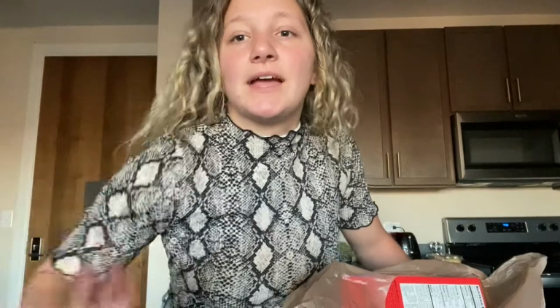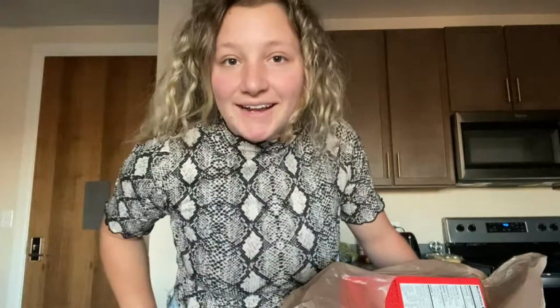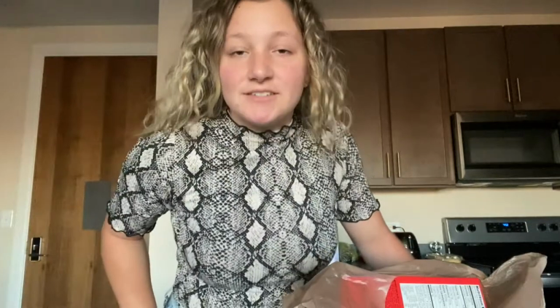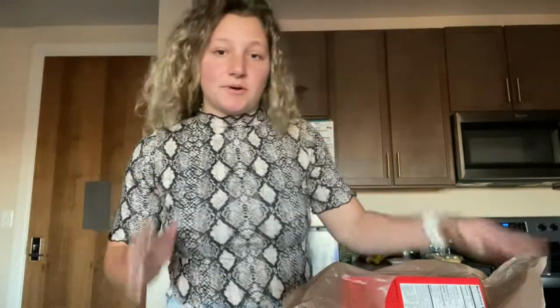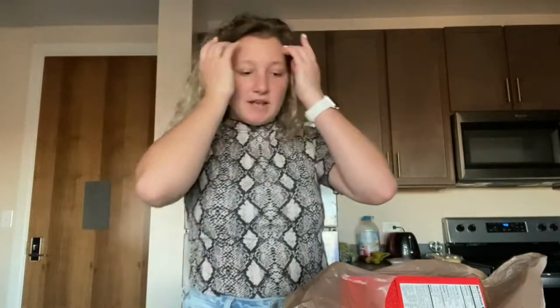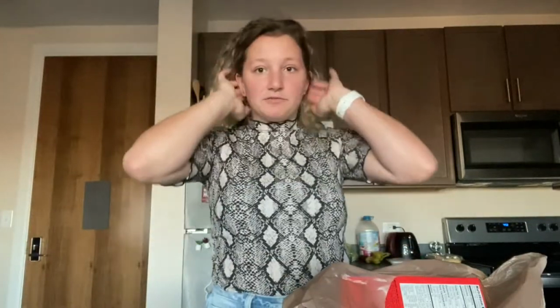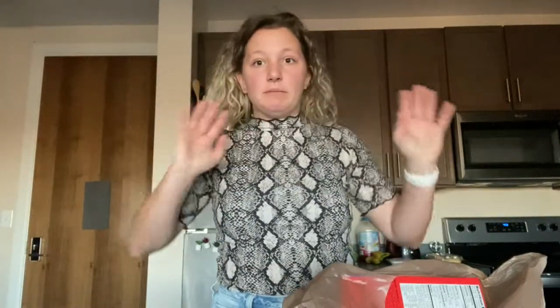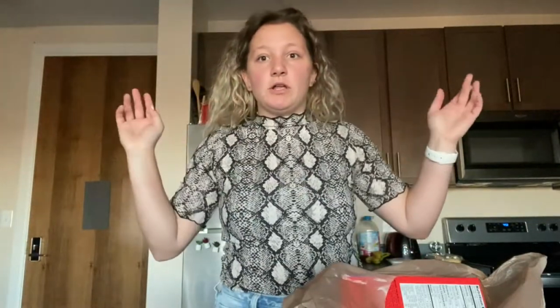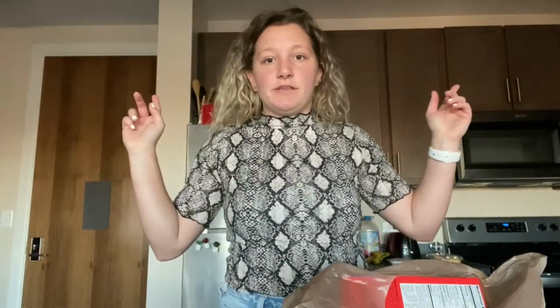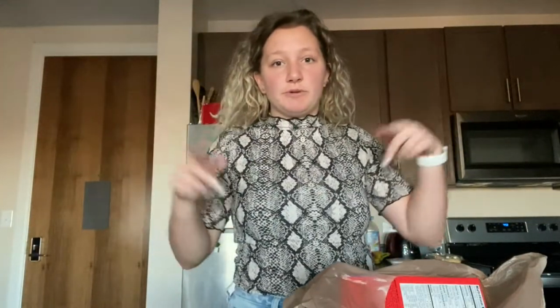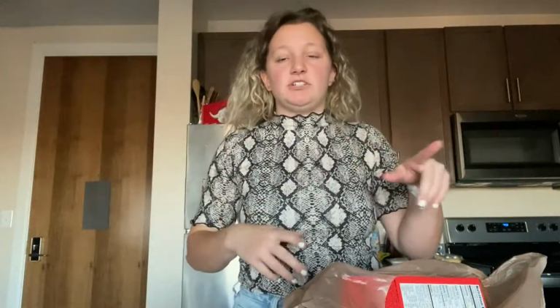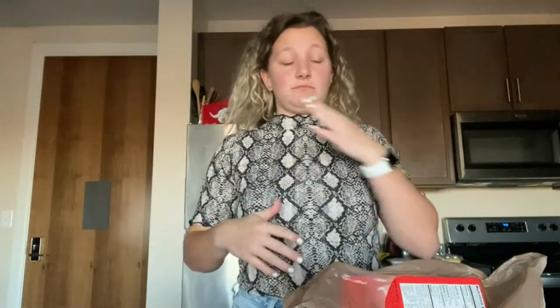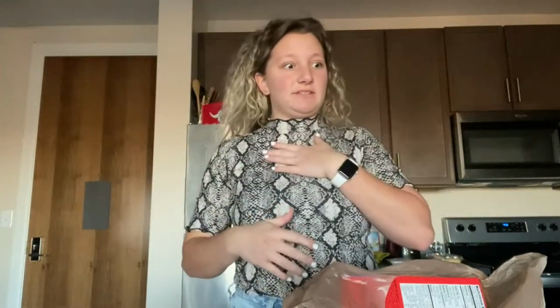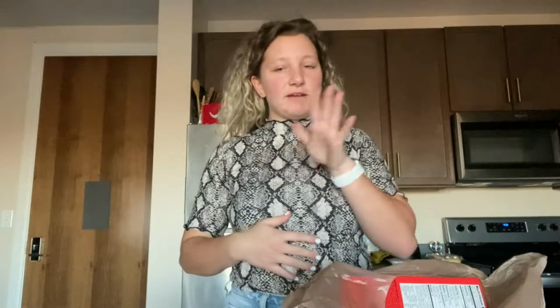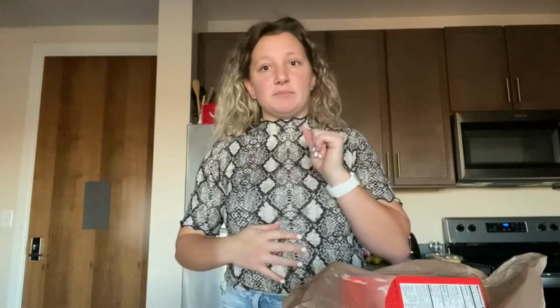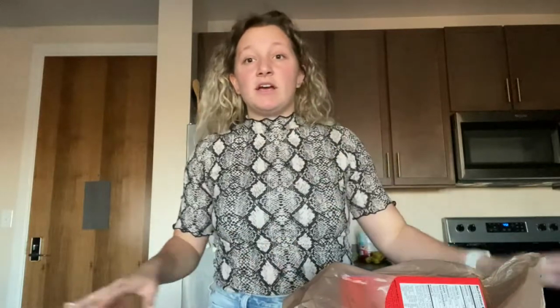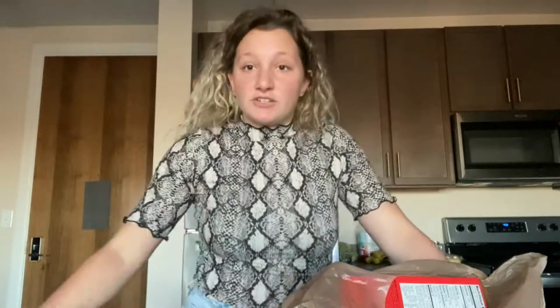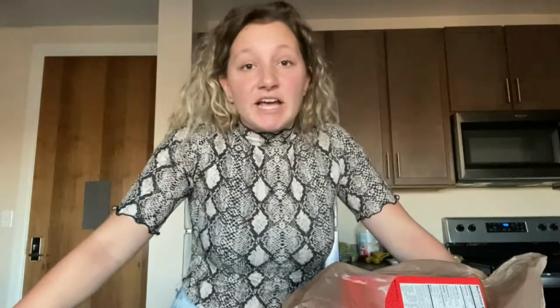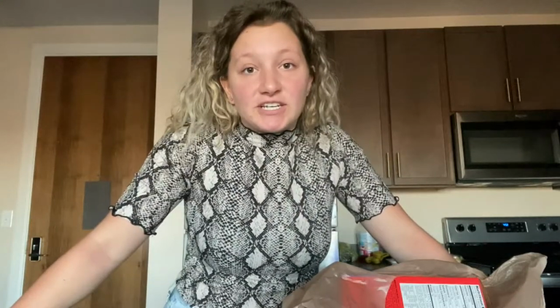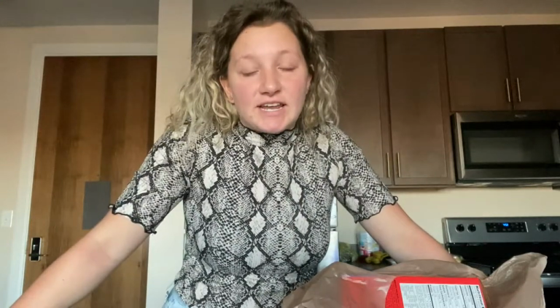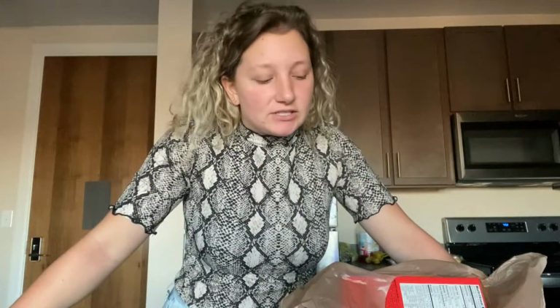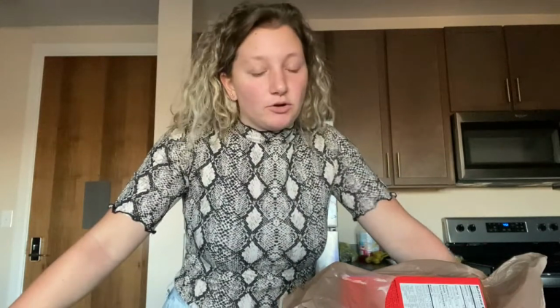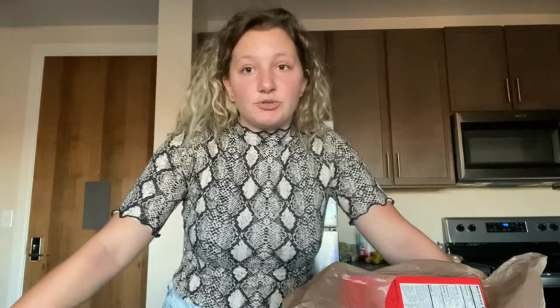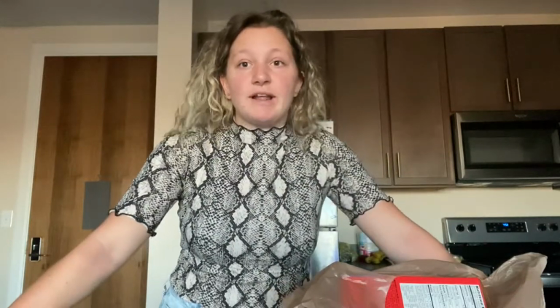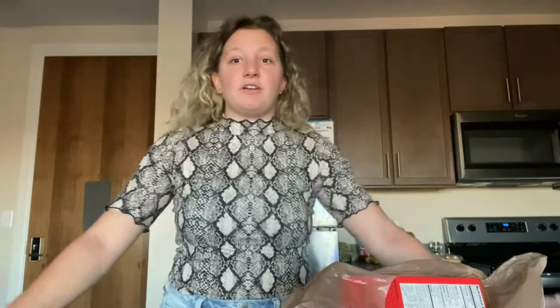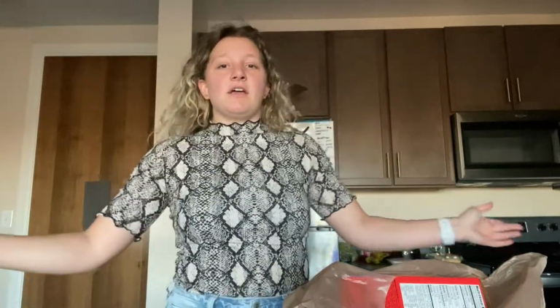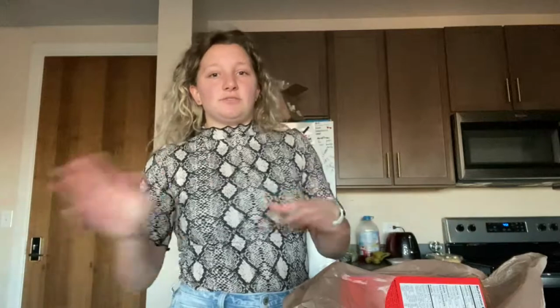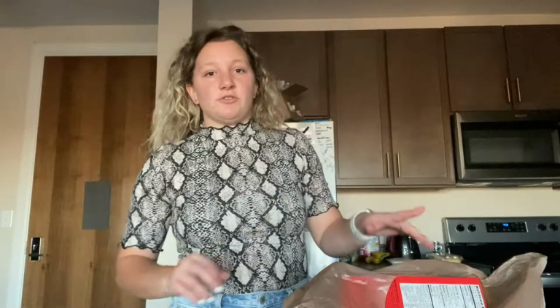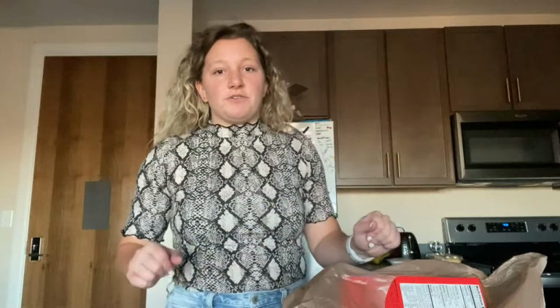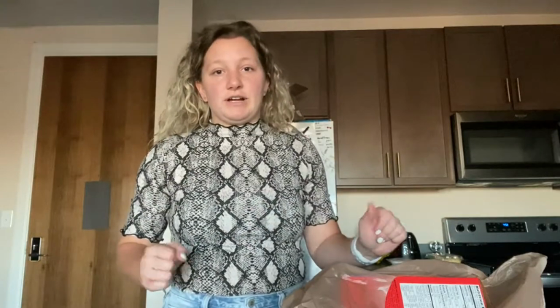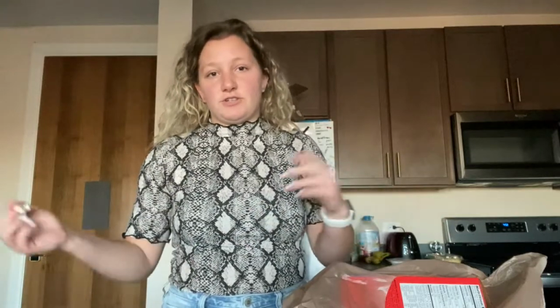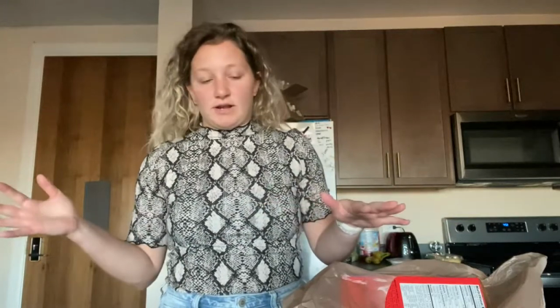I just got back from the dermatologist and the grocery store, and I figured I'd do a little grocery haul for you guys to show what I got.